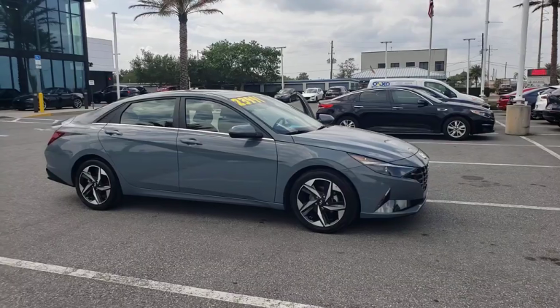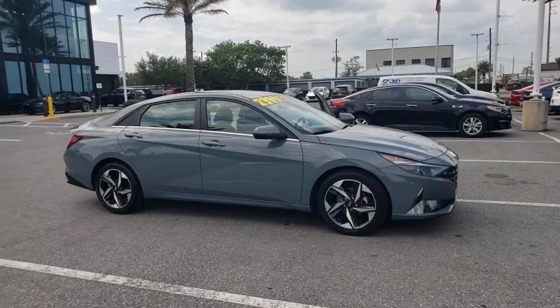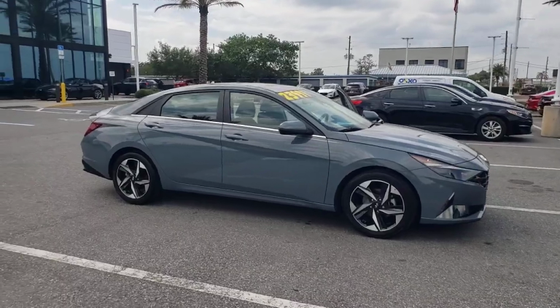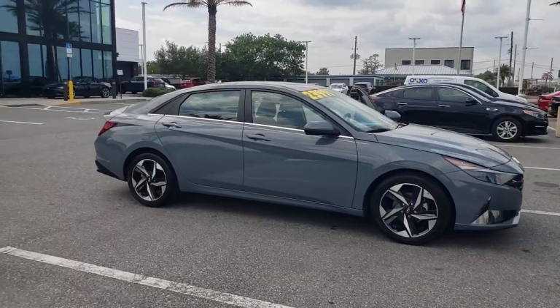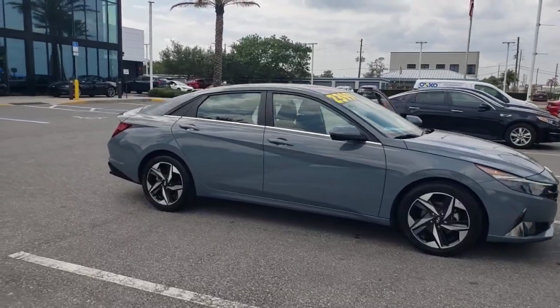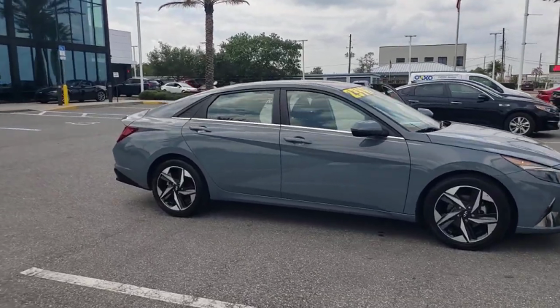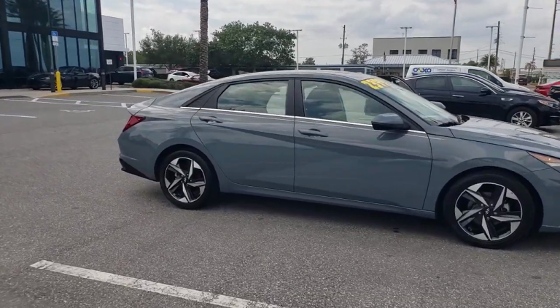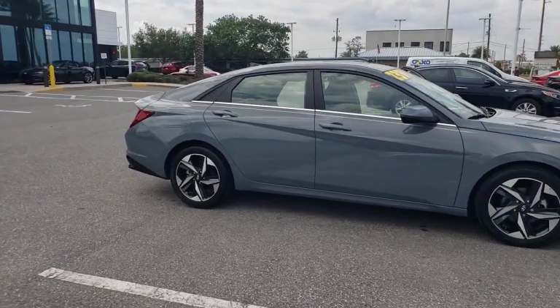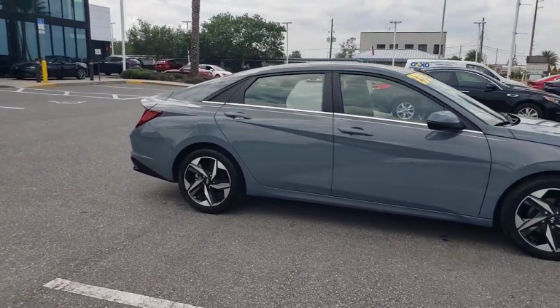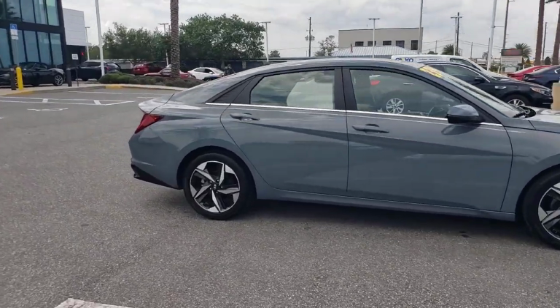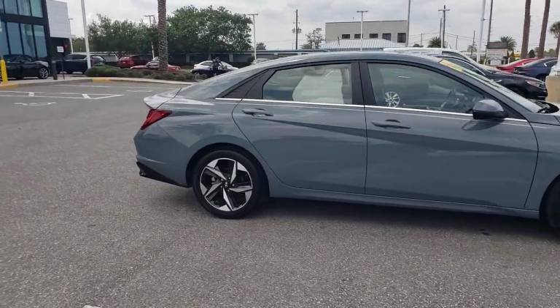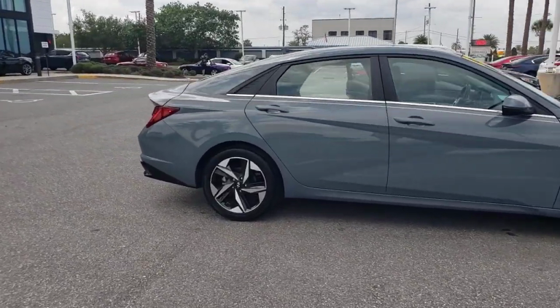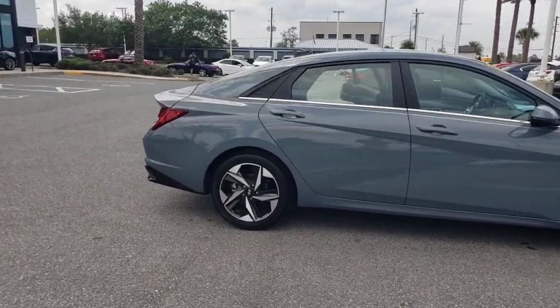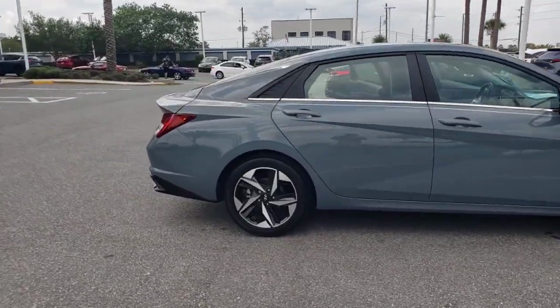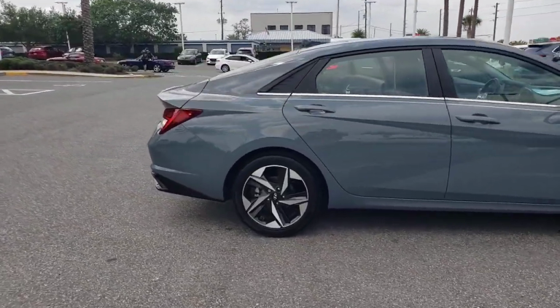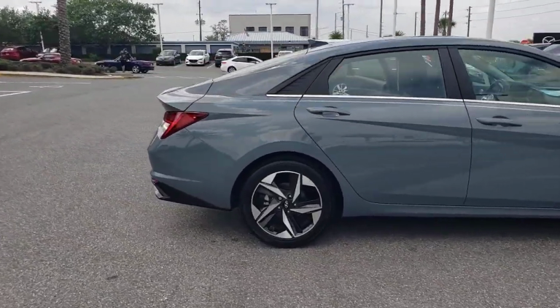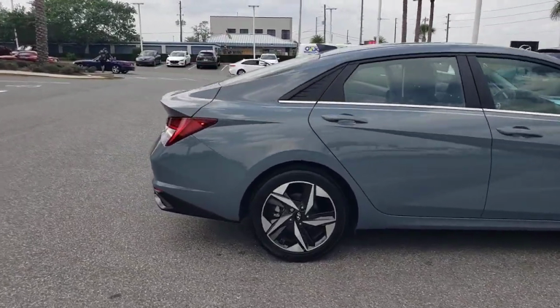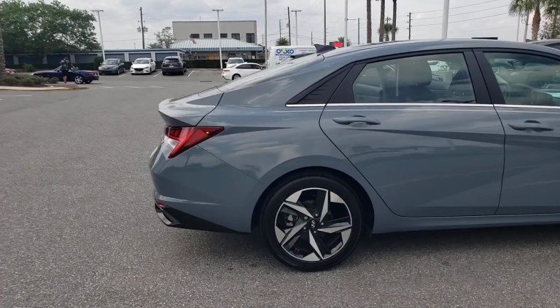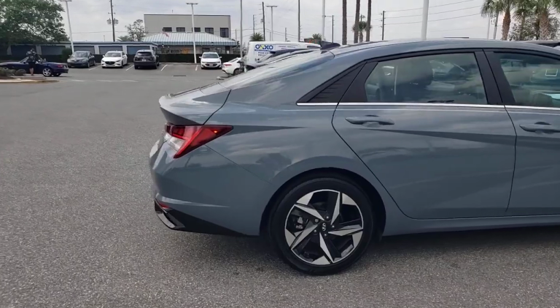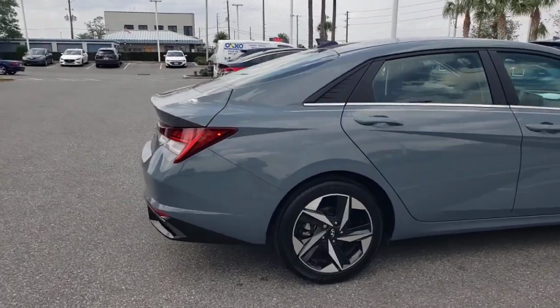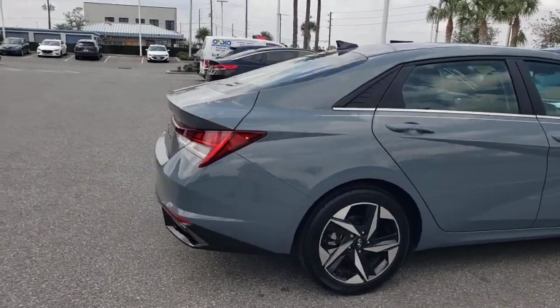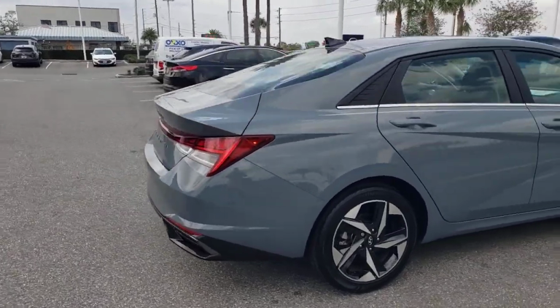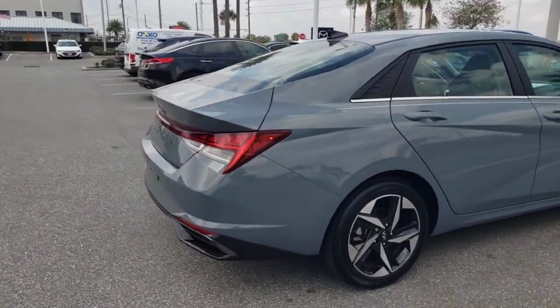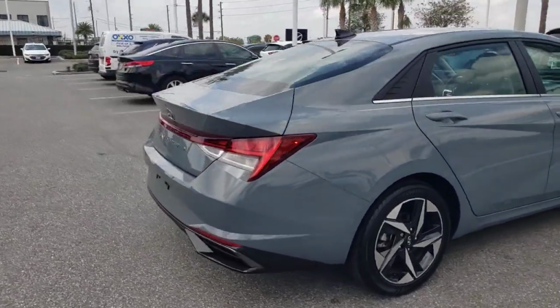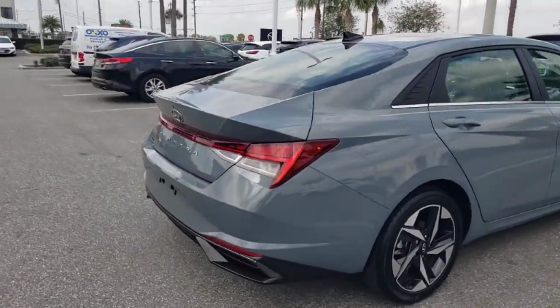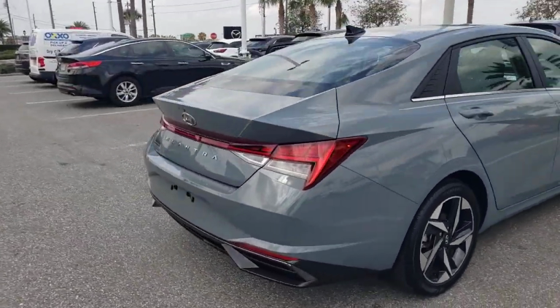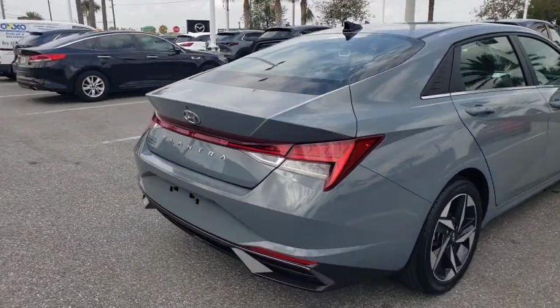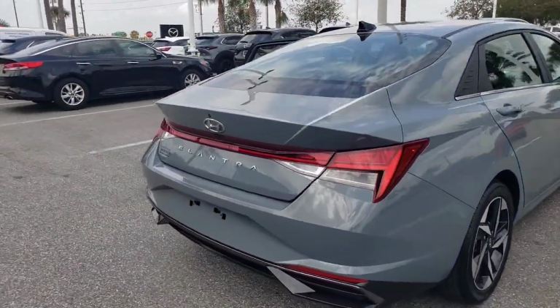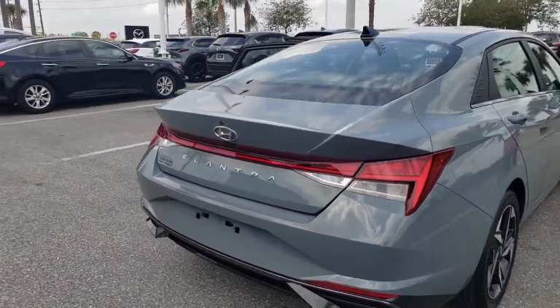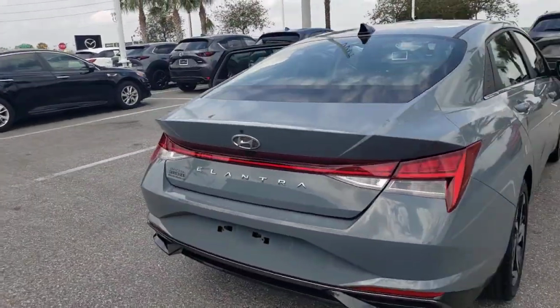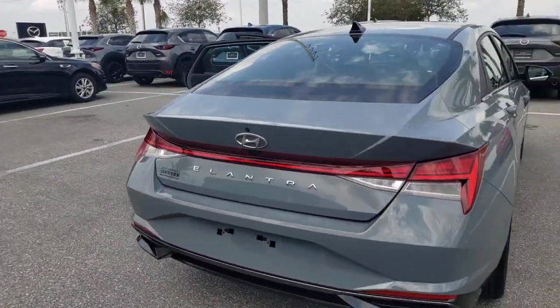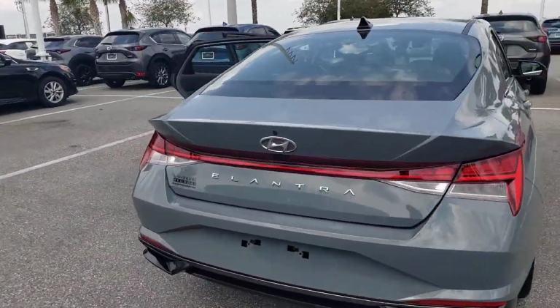Picture yourself in the 2021 Hyundai Elantra. With less than 20,000 miles on the odometer, this vehicle provides excellent value.